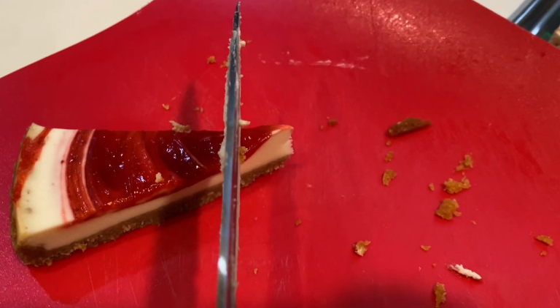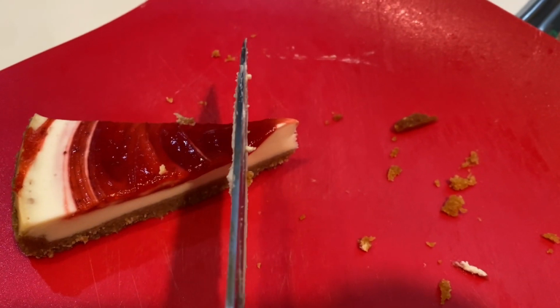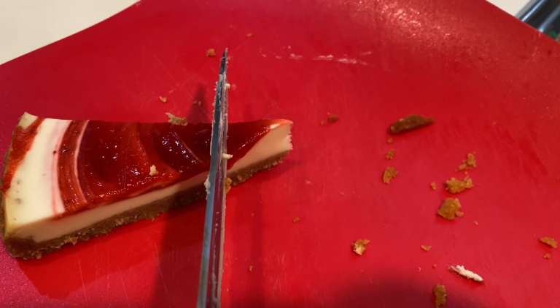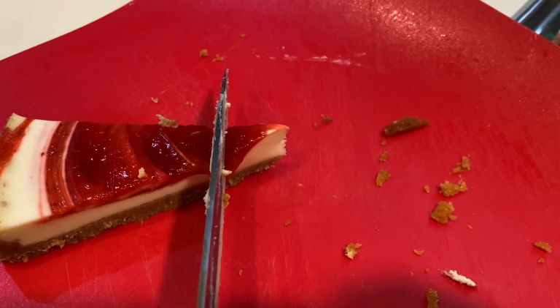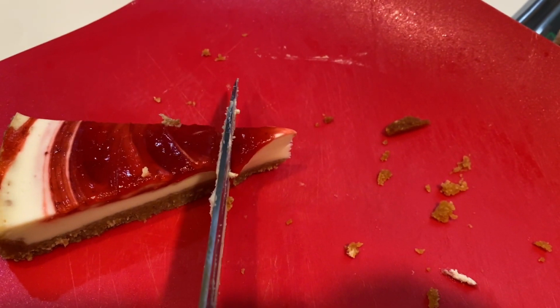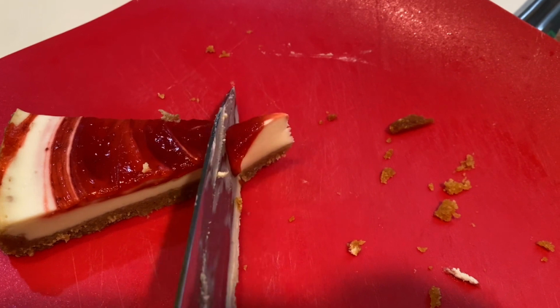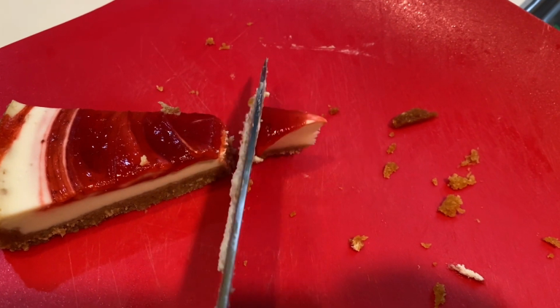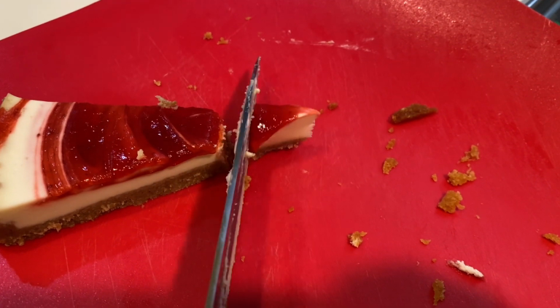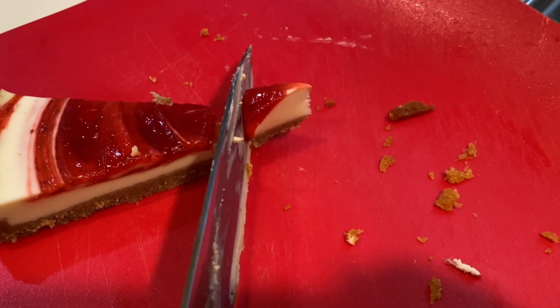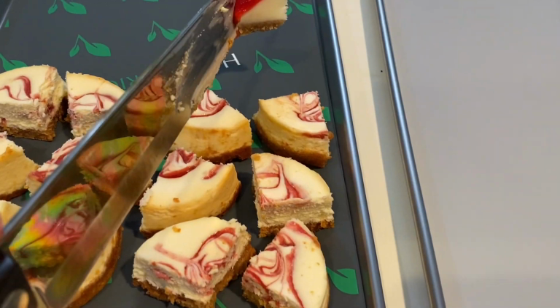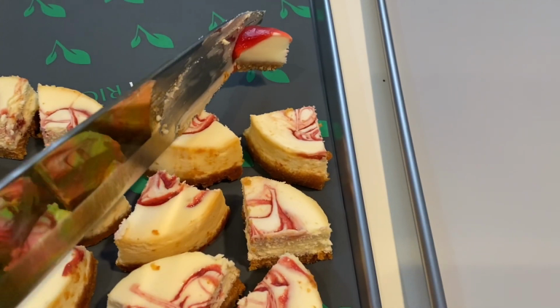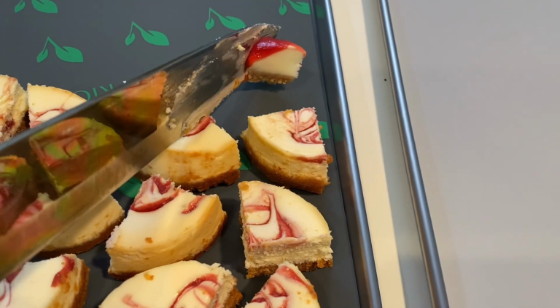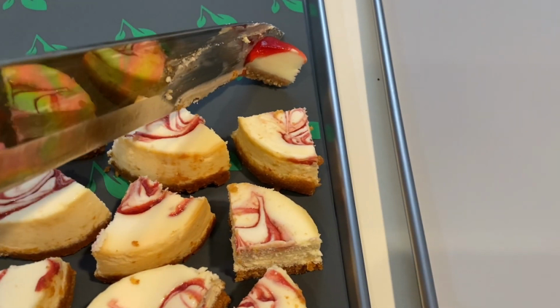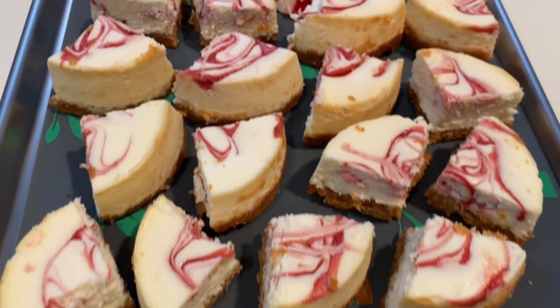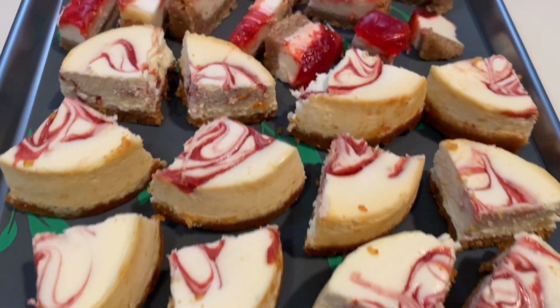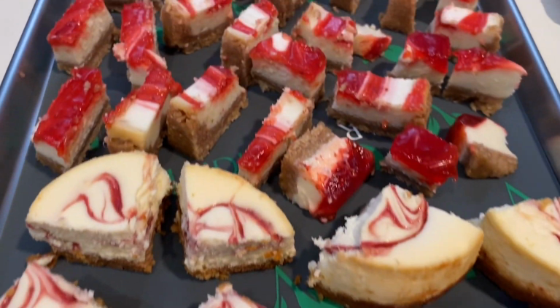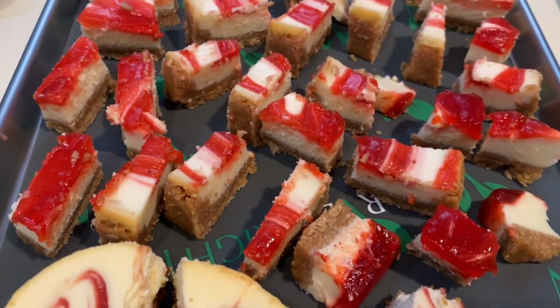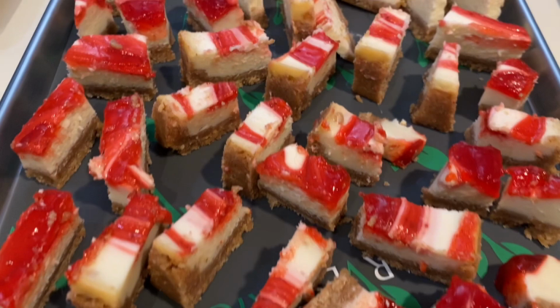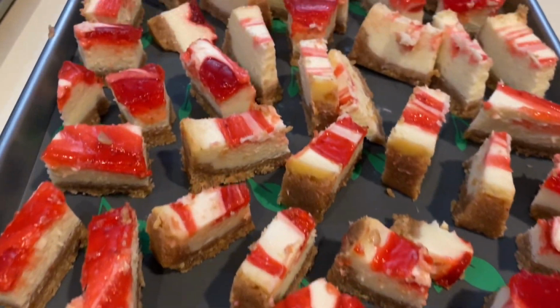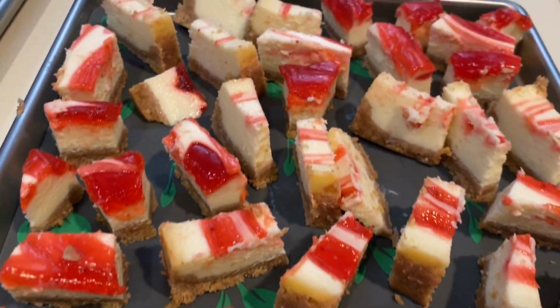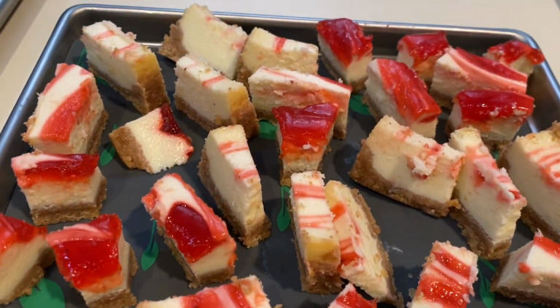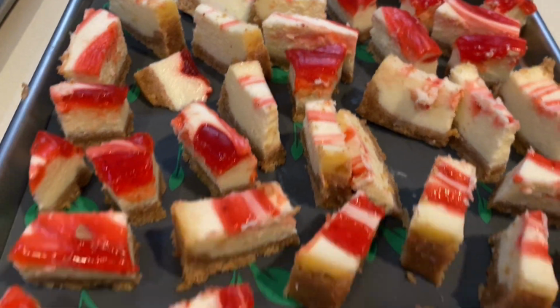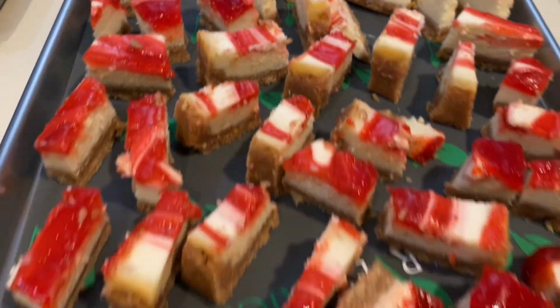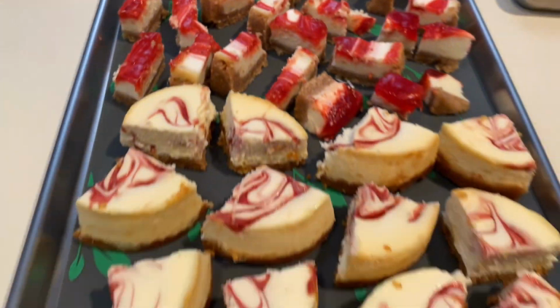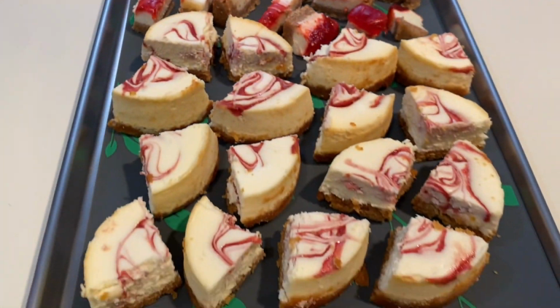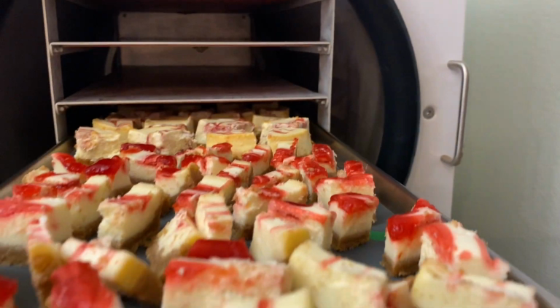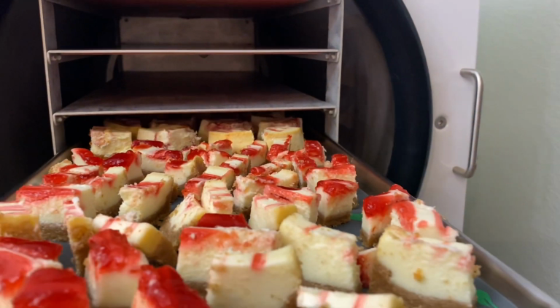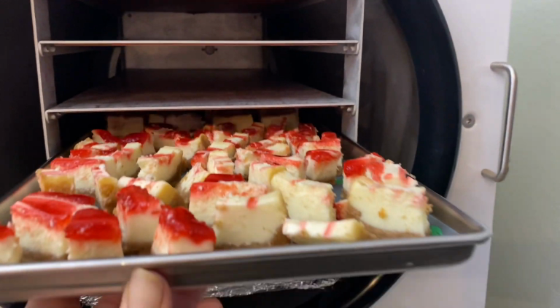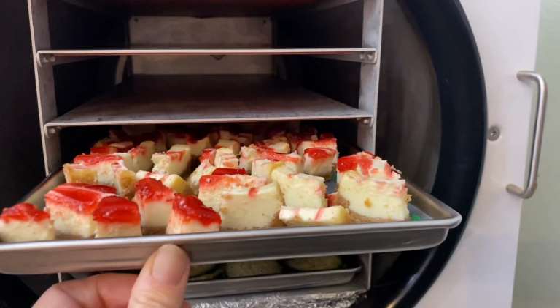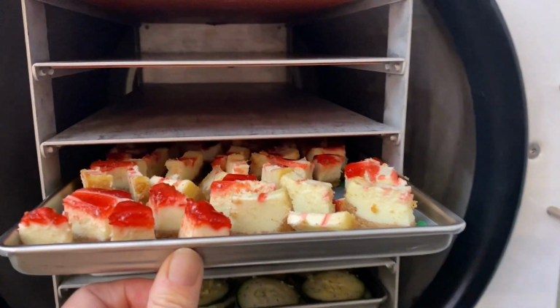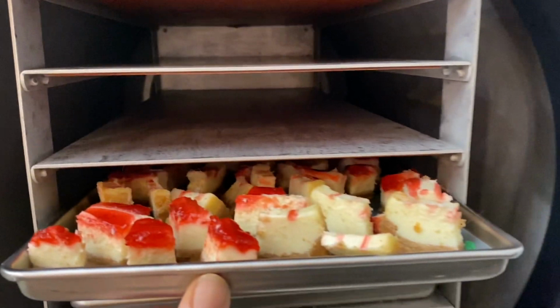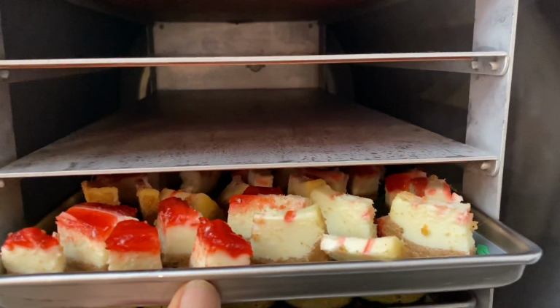Now this is a regular cheesecake that I just purchased down at the store, simply because I wanted to see what freeze-dried cheesecake was like. I'm sure I could have put whole pieces on the tray, but I just decided to put them more in like a bite-size piece.